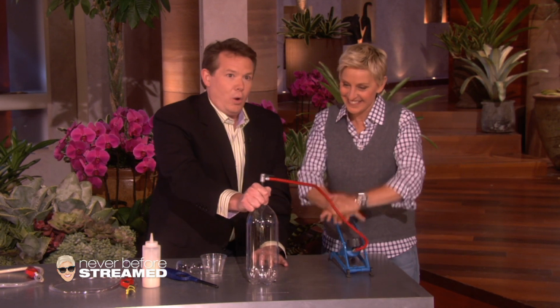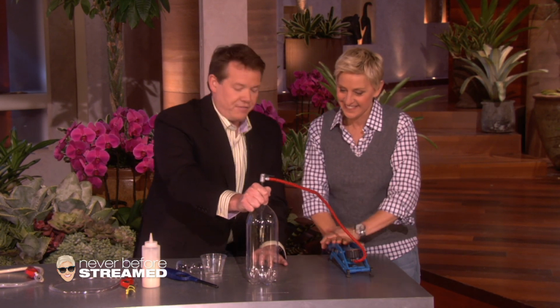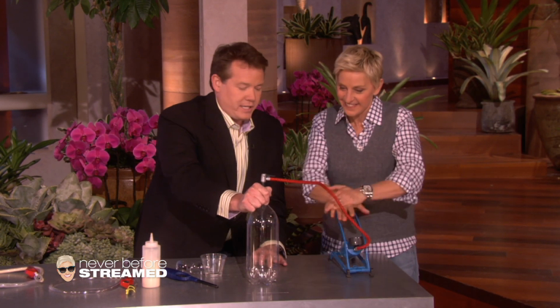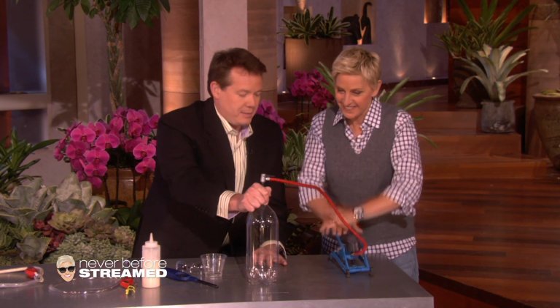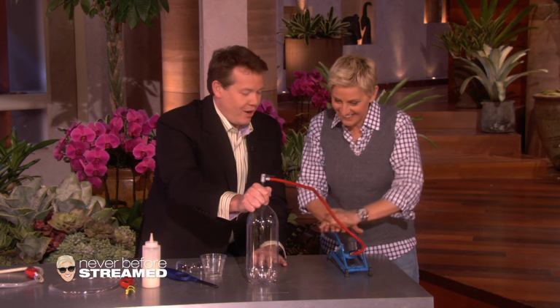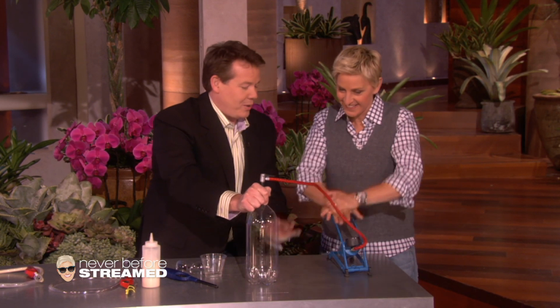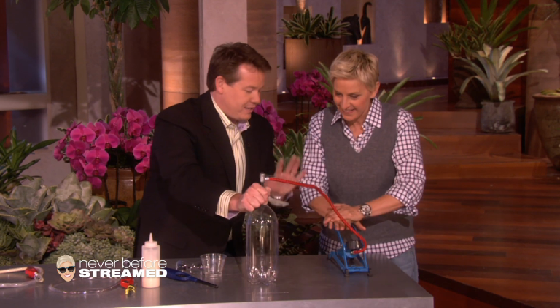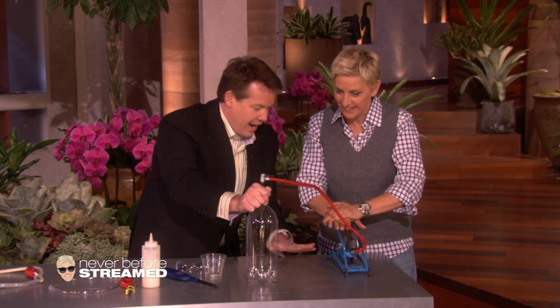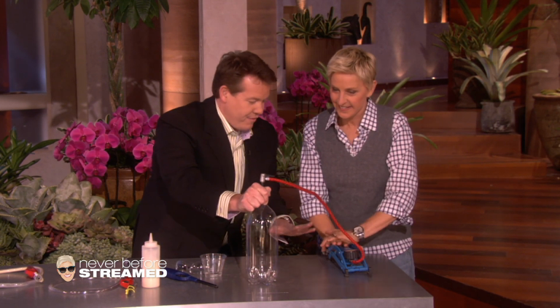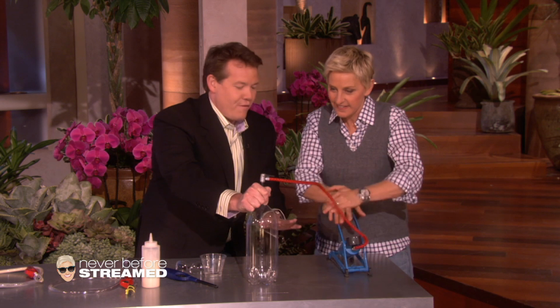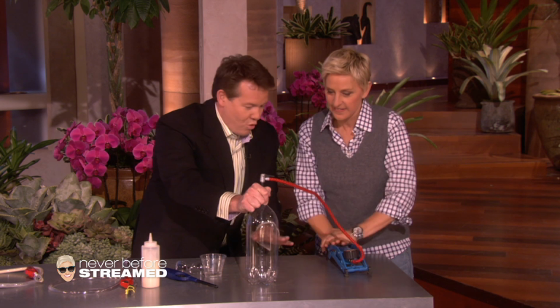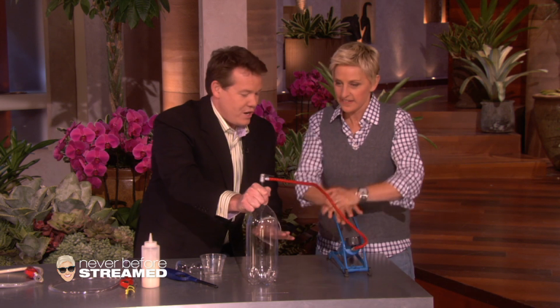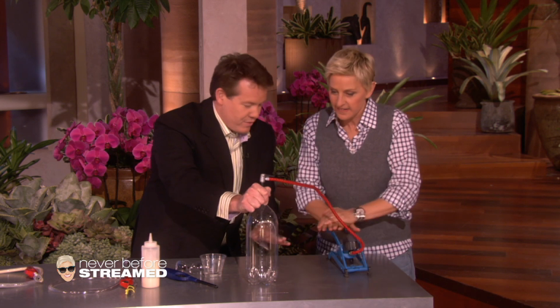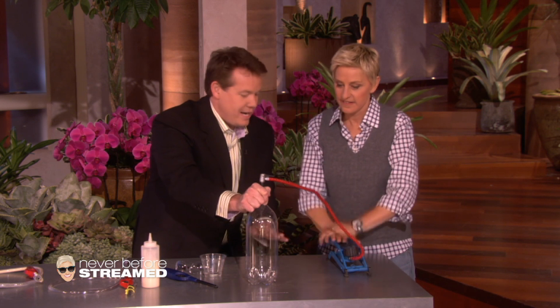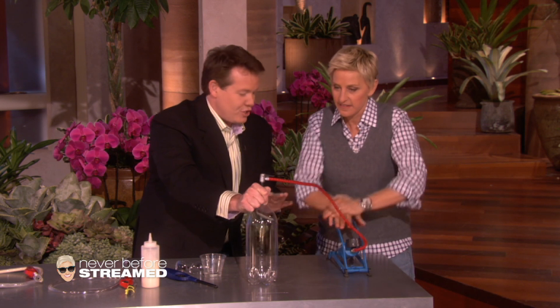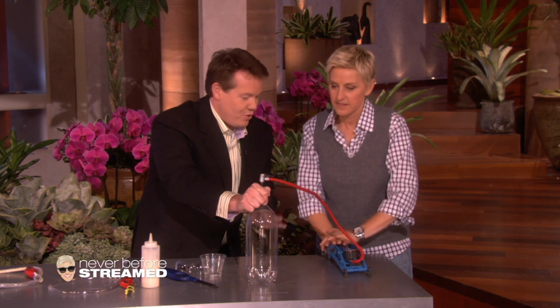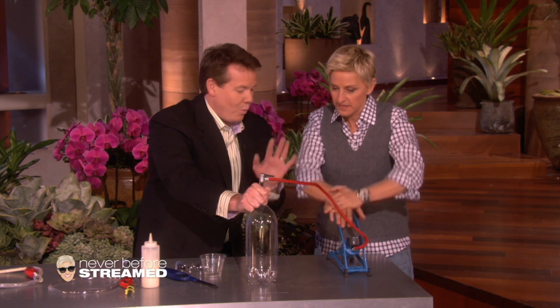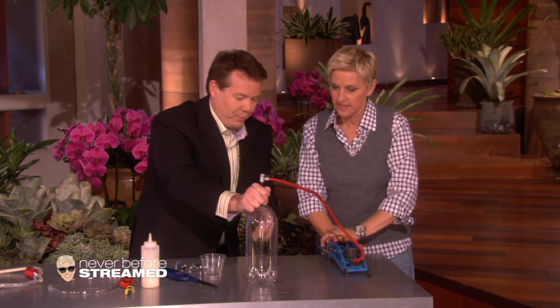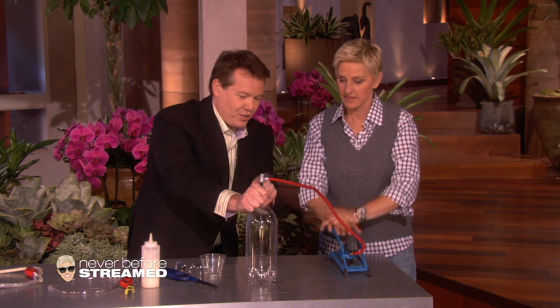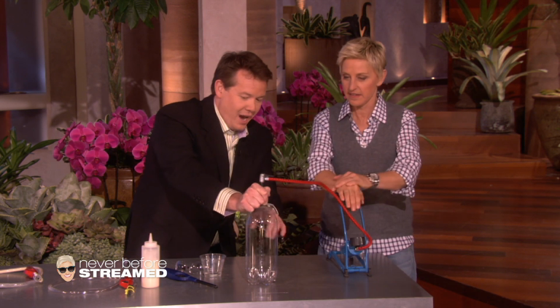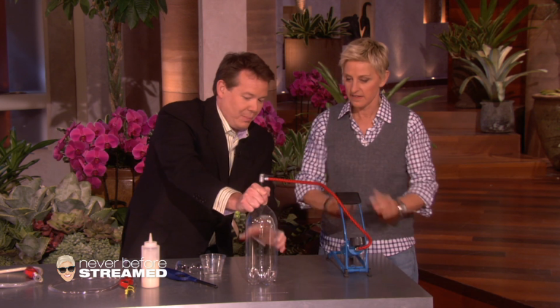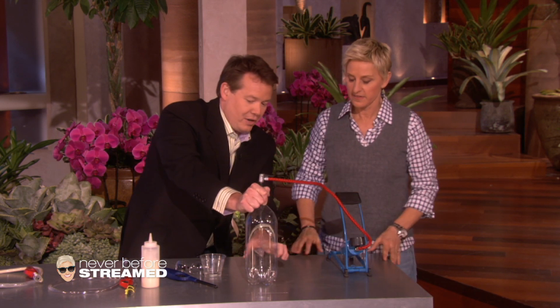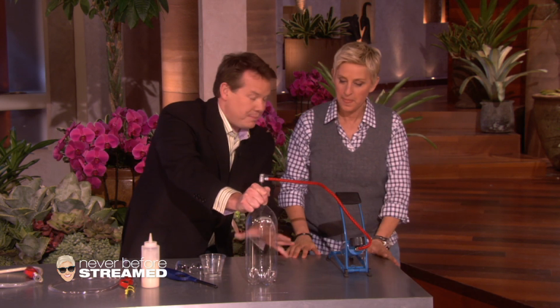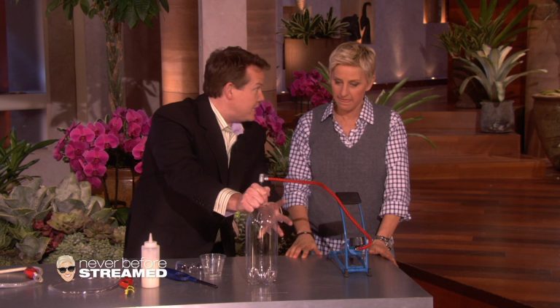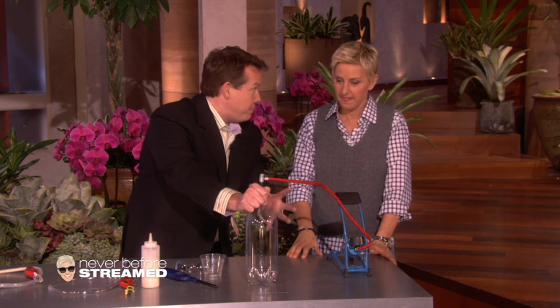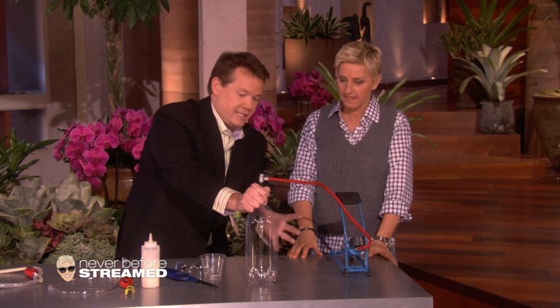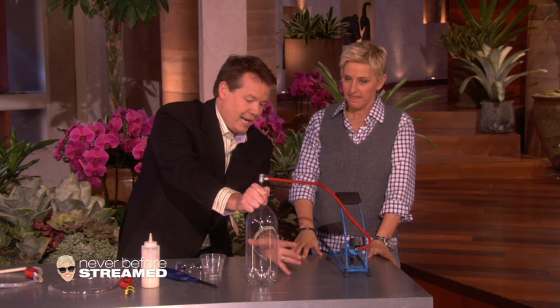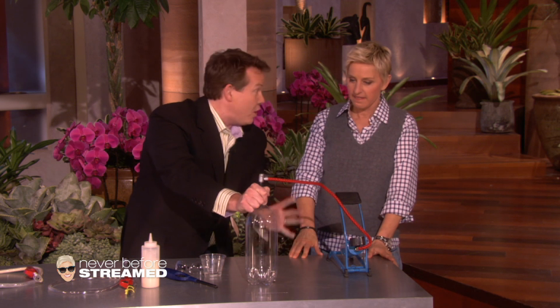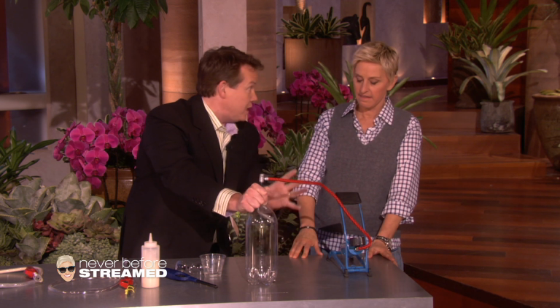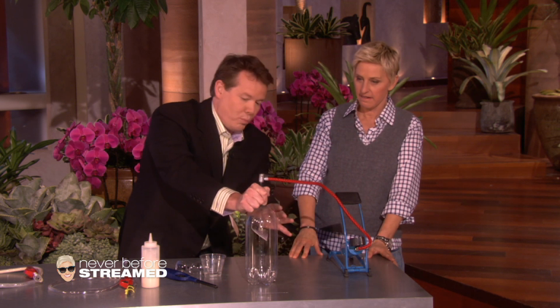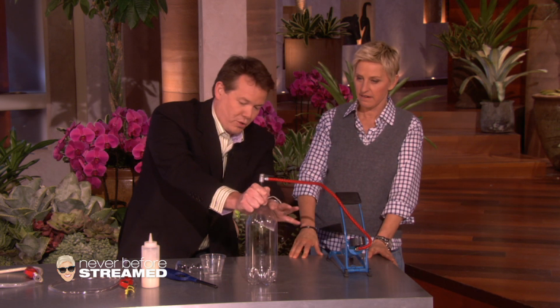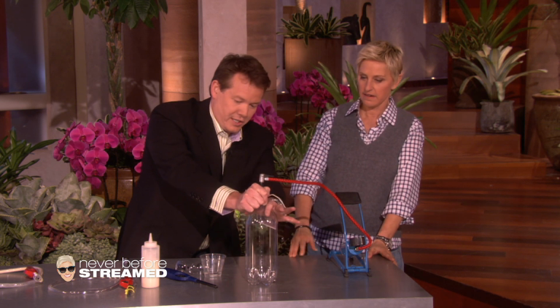Okay, 50 more times. Here we go. Five, four, three, two, one. Perfect. So now, believe it or not, some of that has vaporized, and when I let it go, it's going to go low pressure. Watch this.